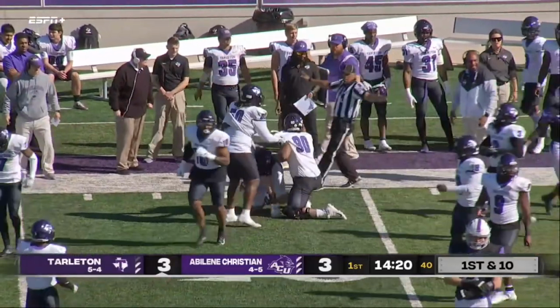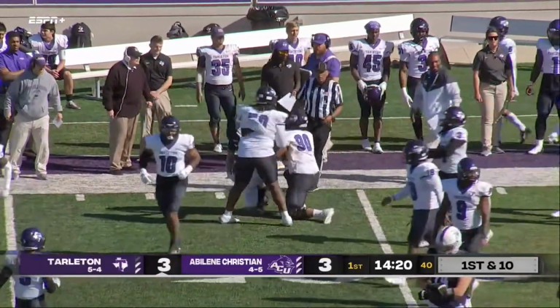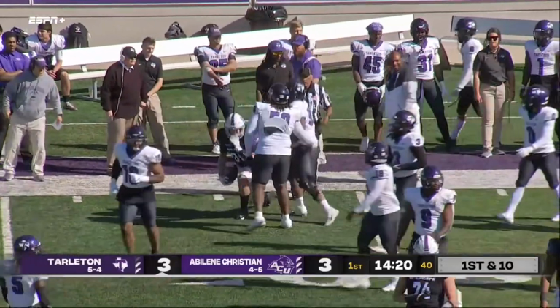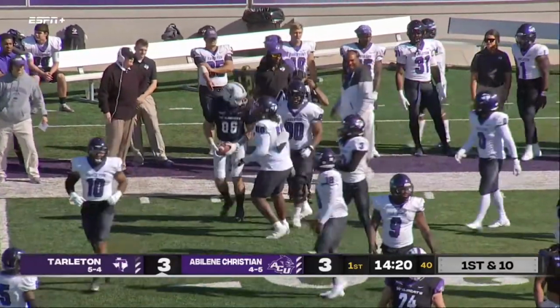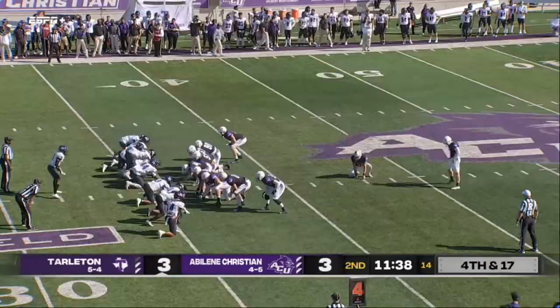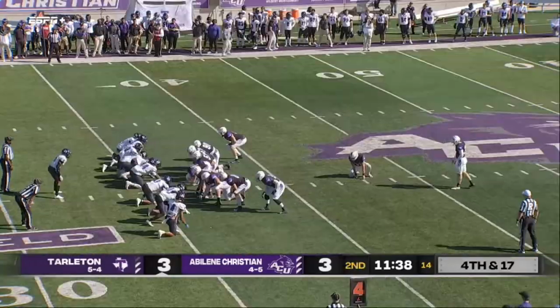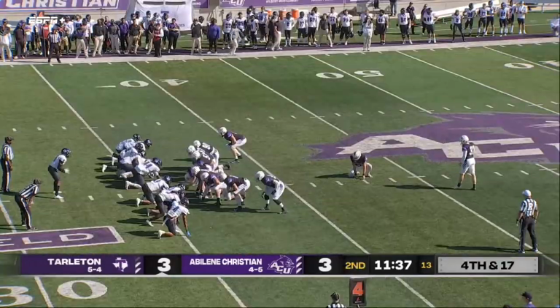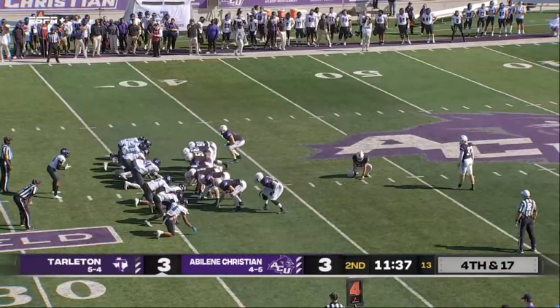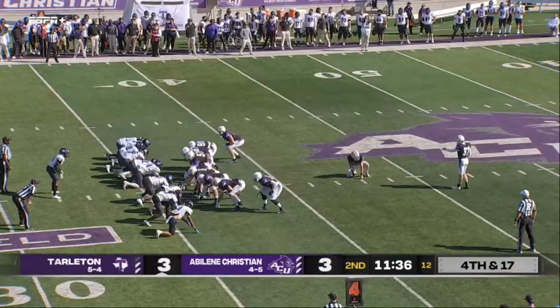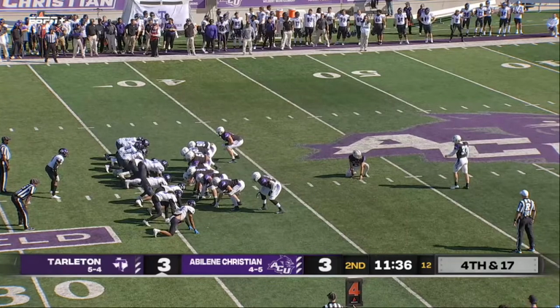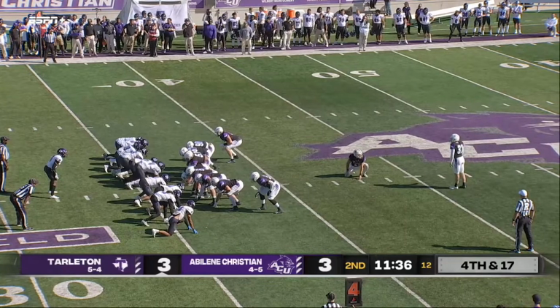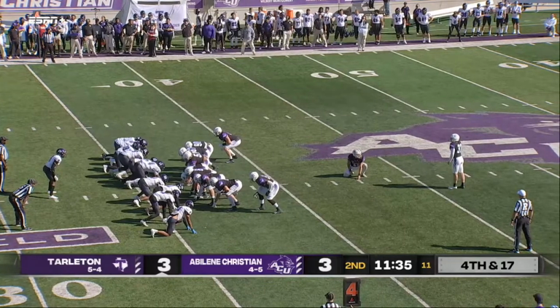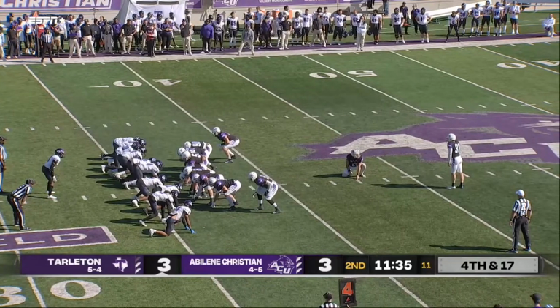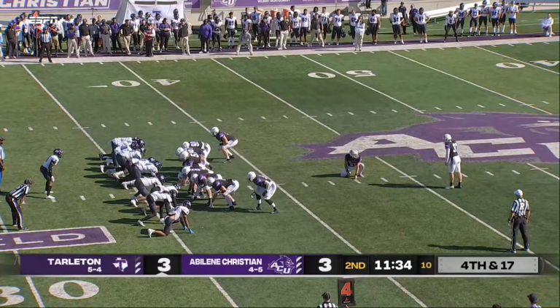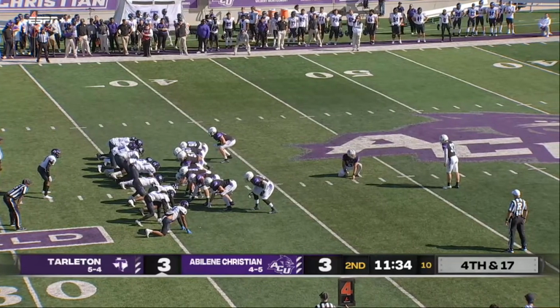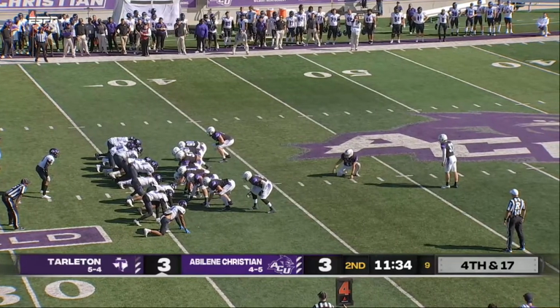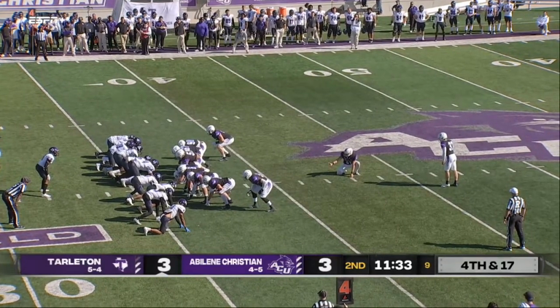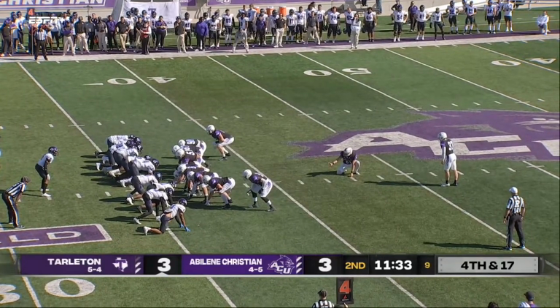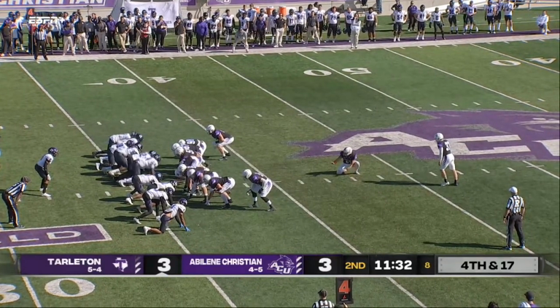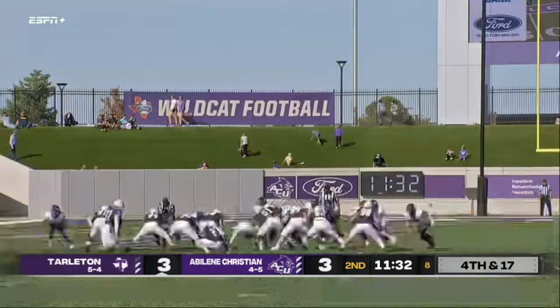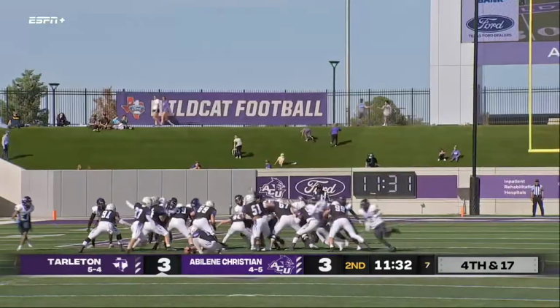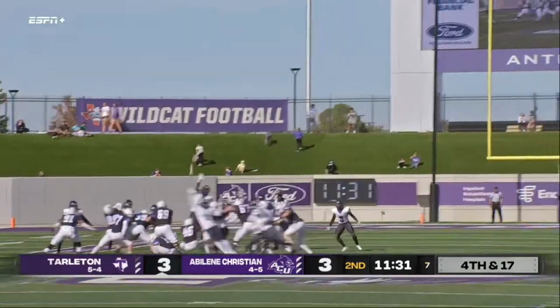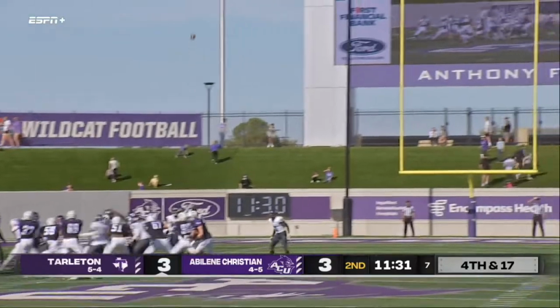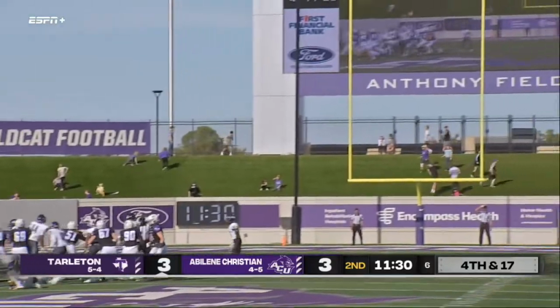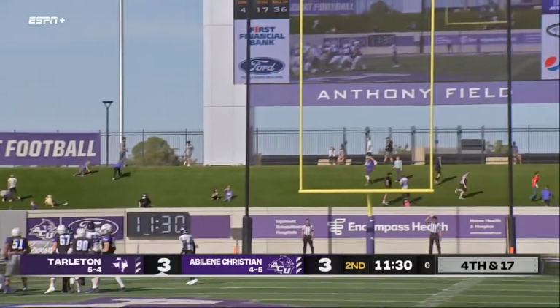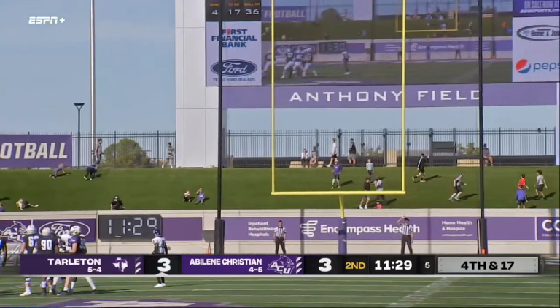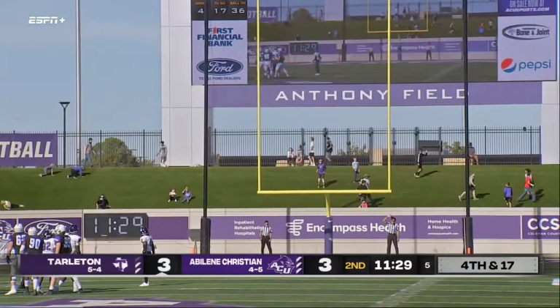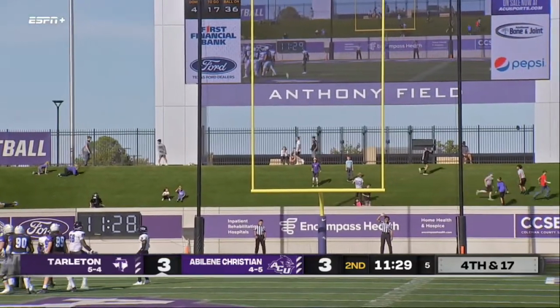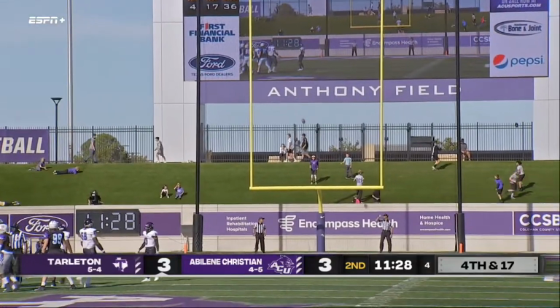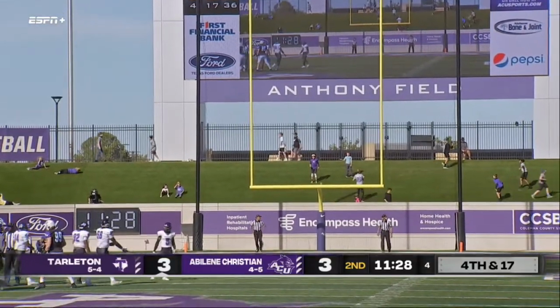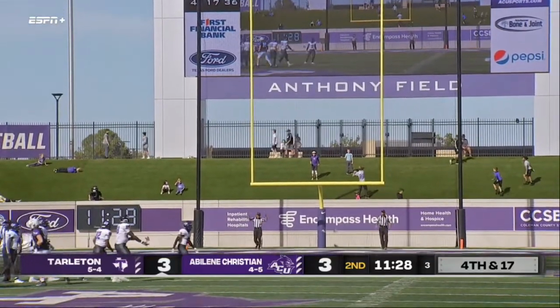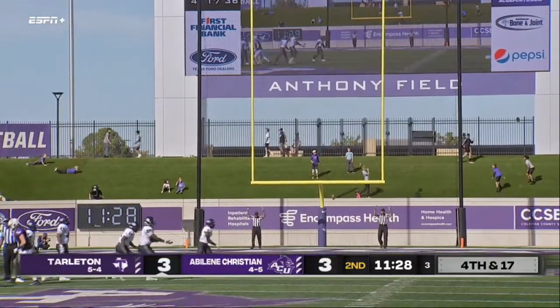He made it from 41 in the first quarter; this is 53 — it would be a new career long. Good snap, good hold — the kick is good.